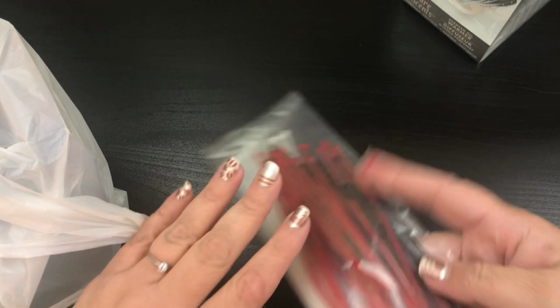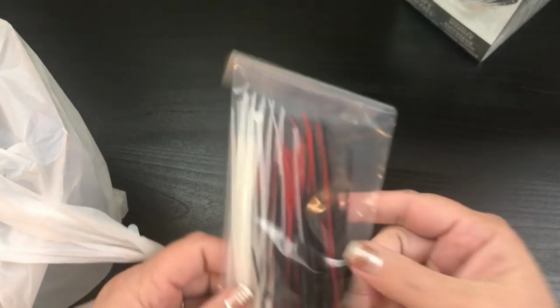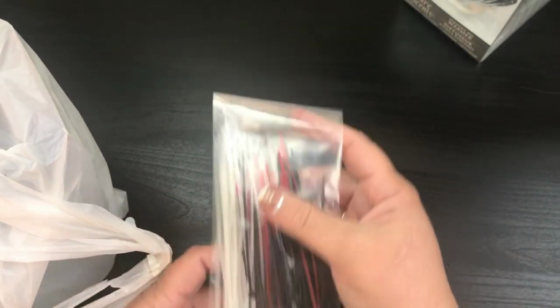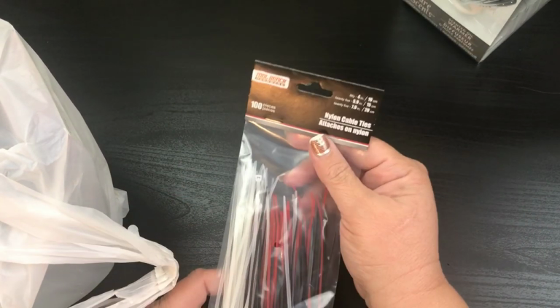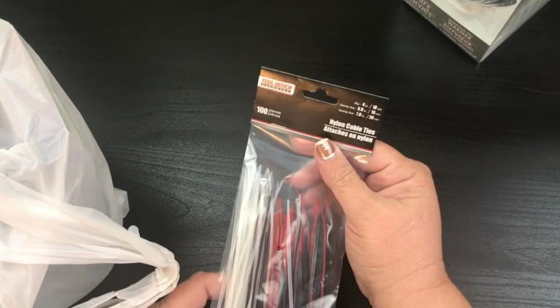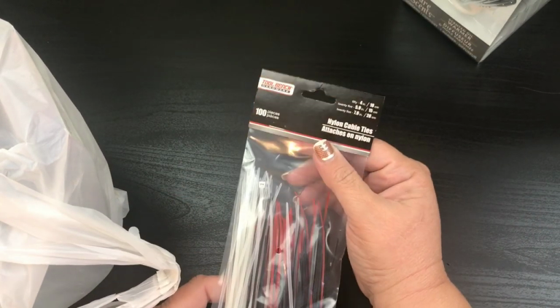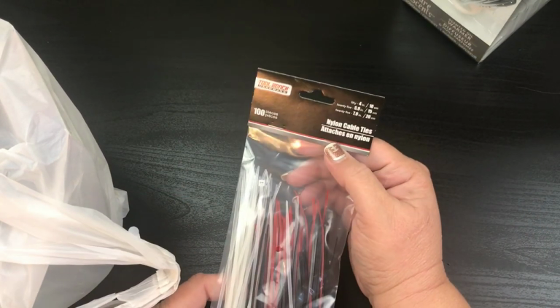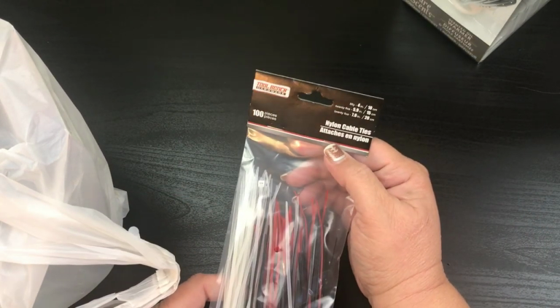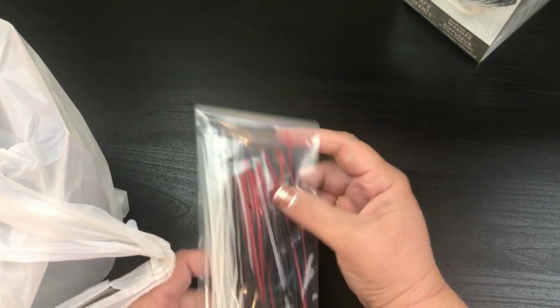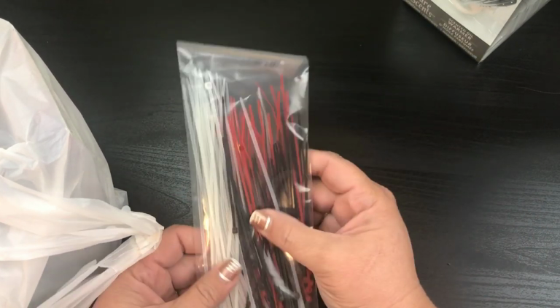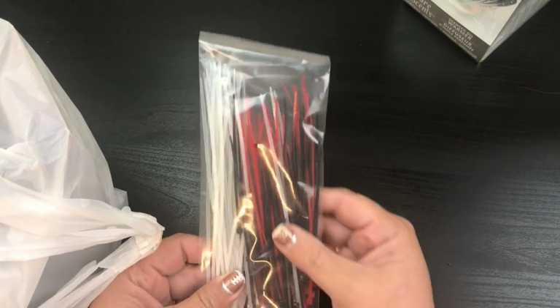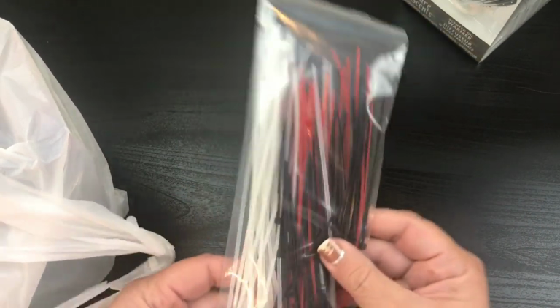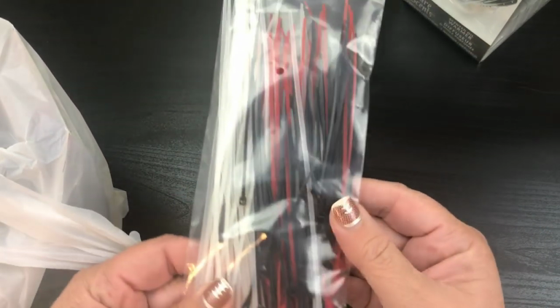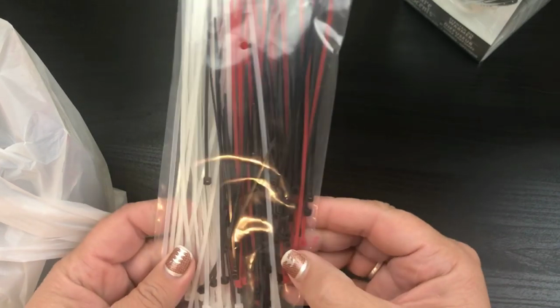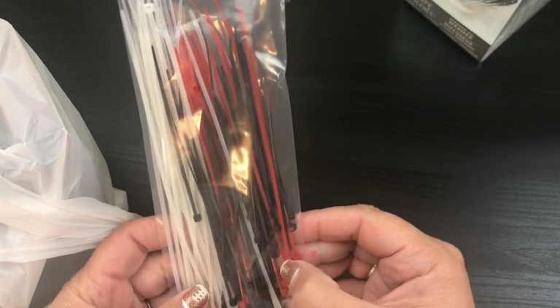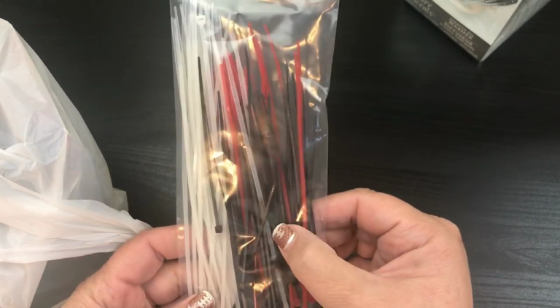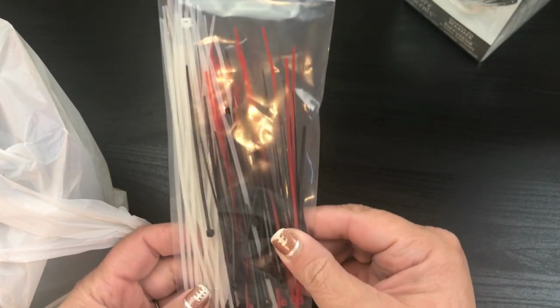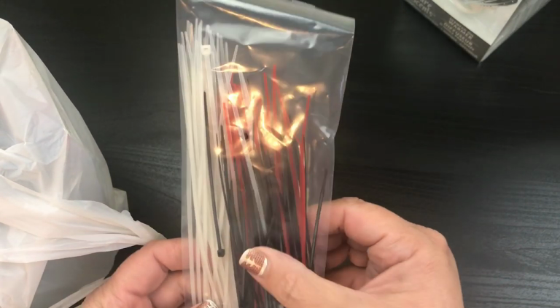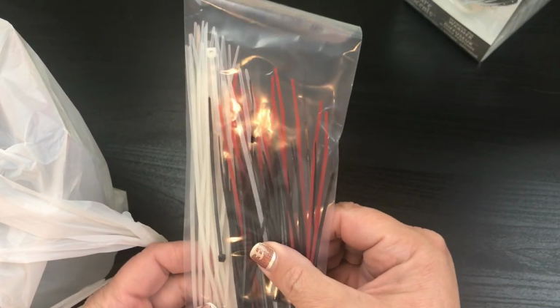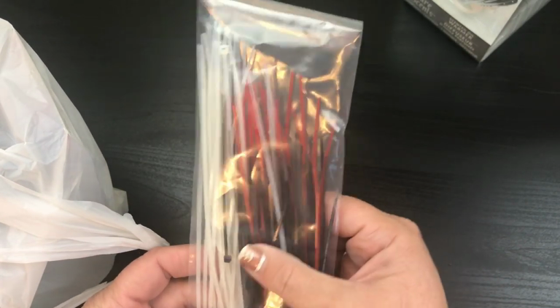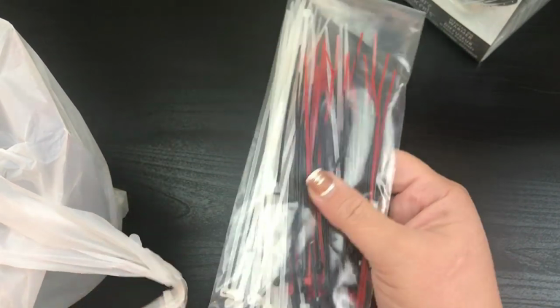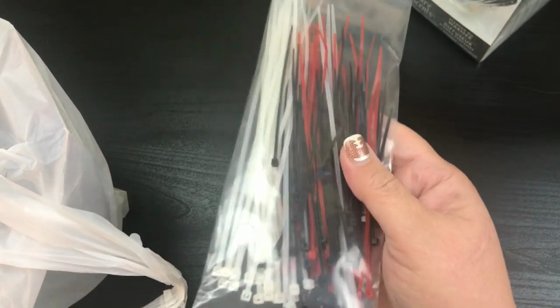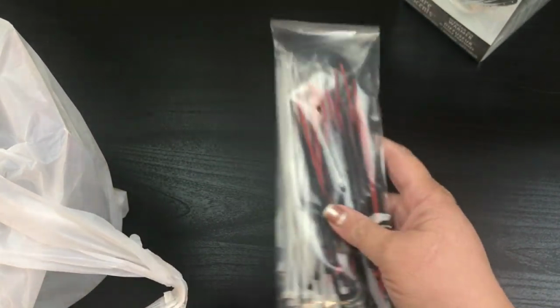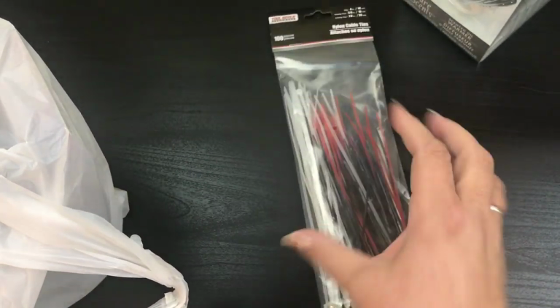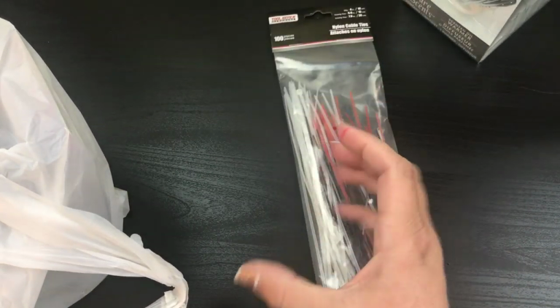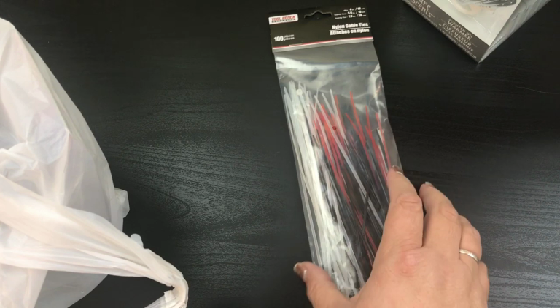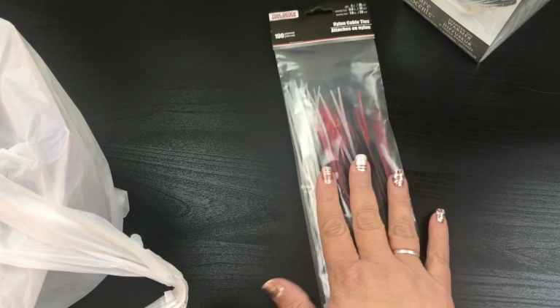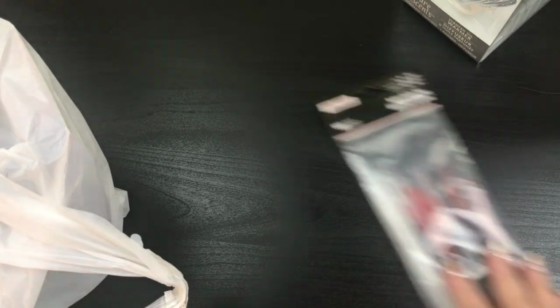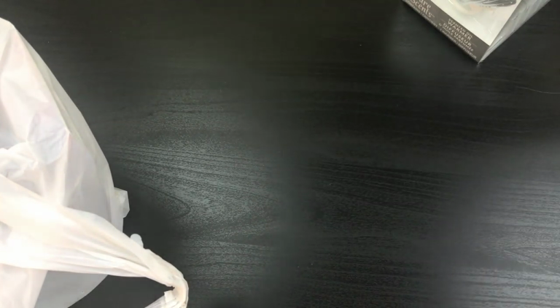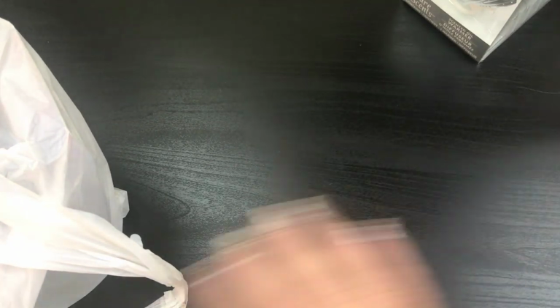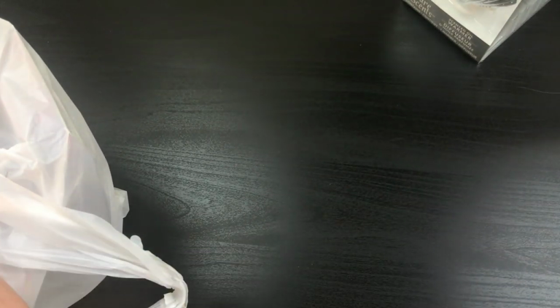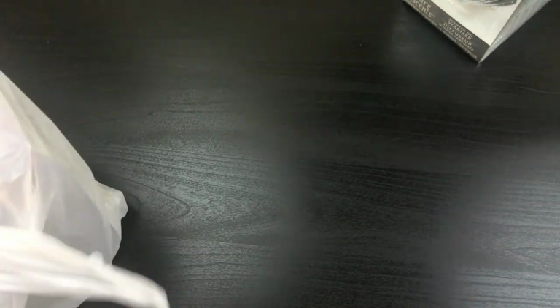I grabbed some of the cable ties, some little zip ties here, and they've got multiple sizes. So I thought that was cool. They're not the big, huge ones, which that is good for me.